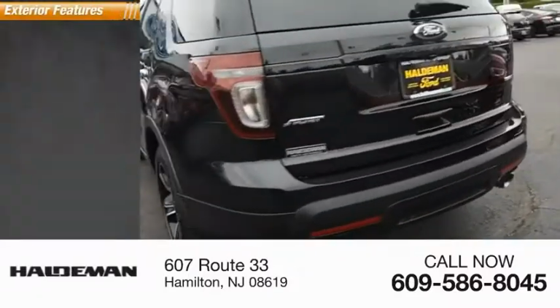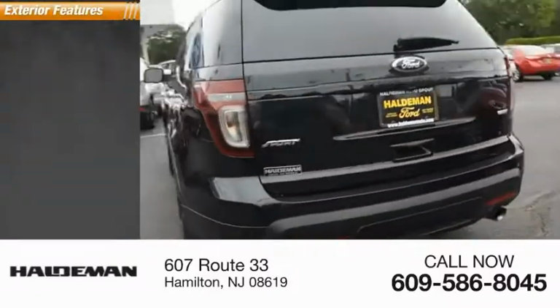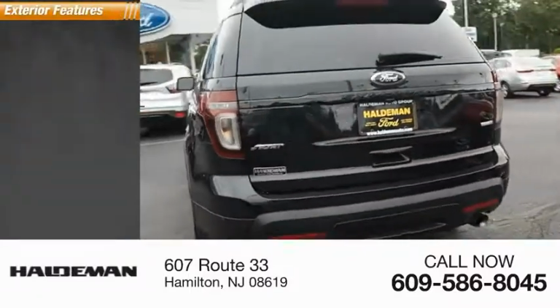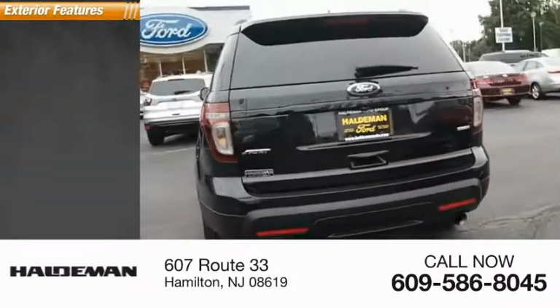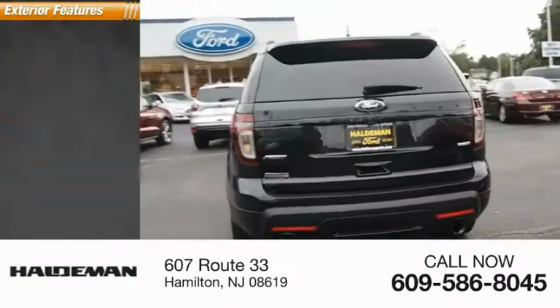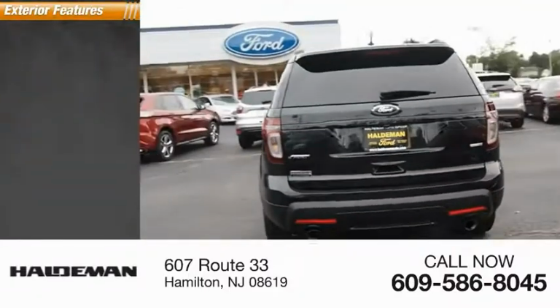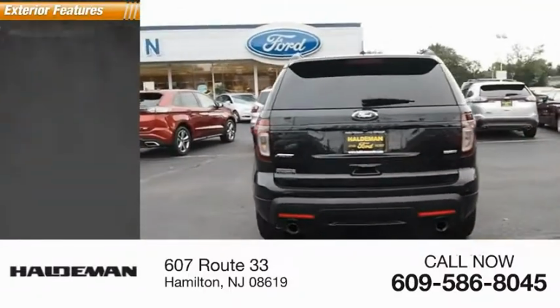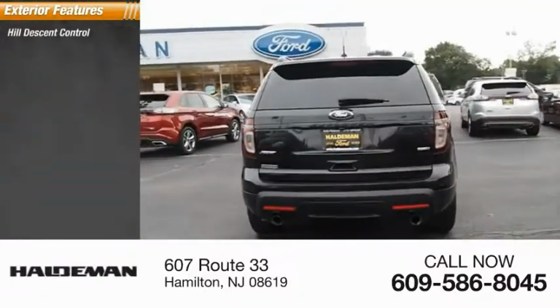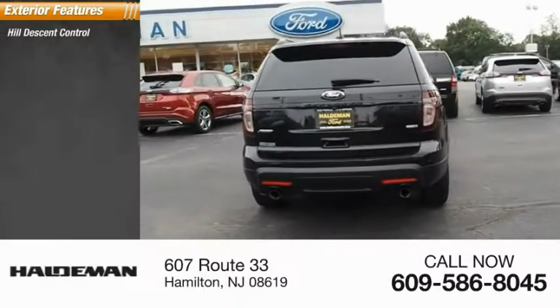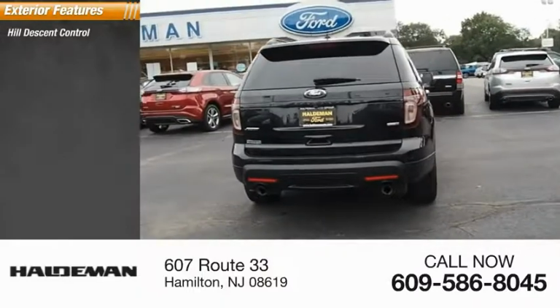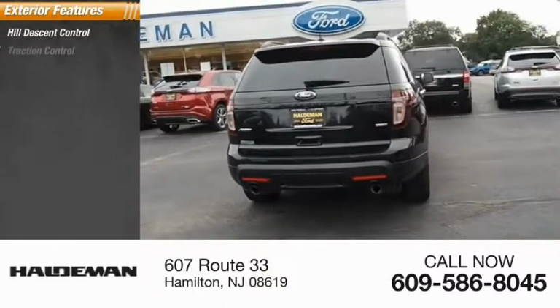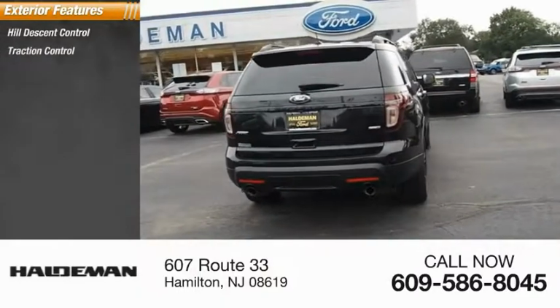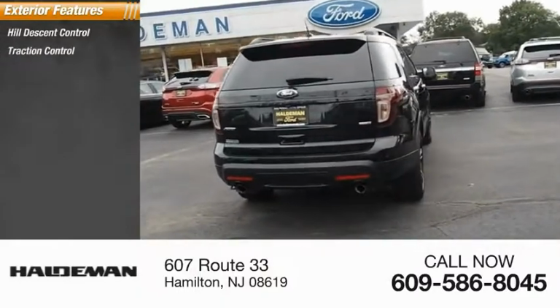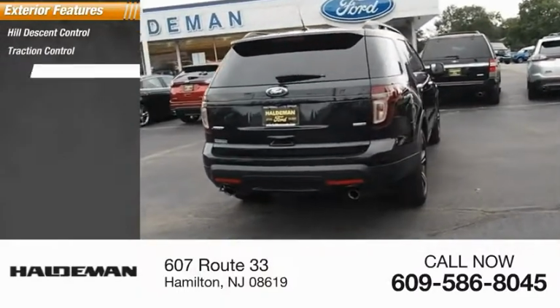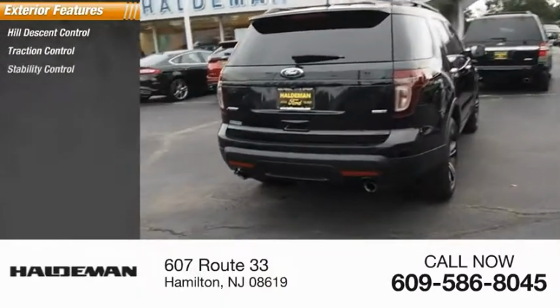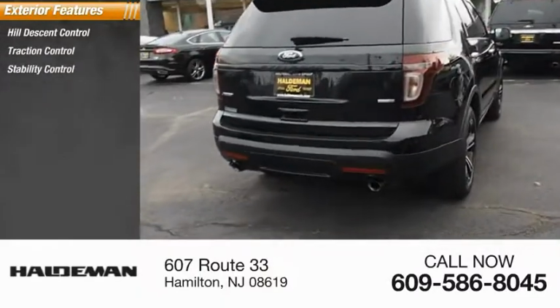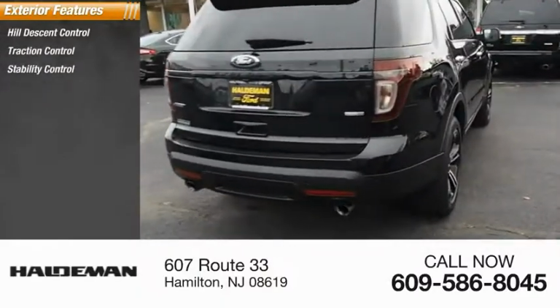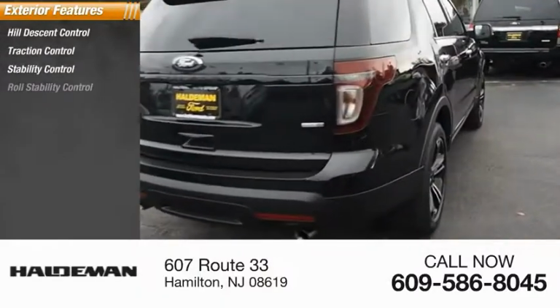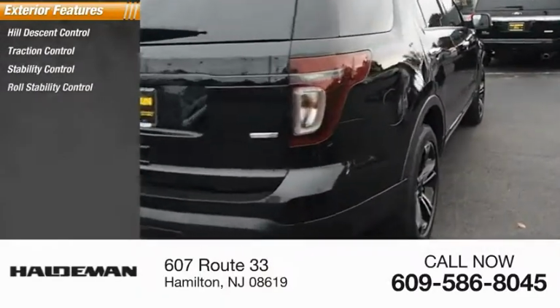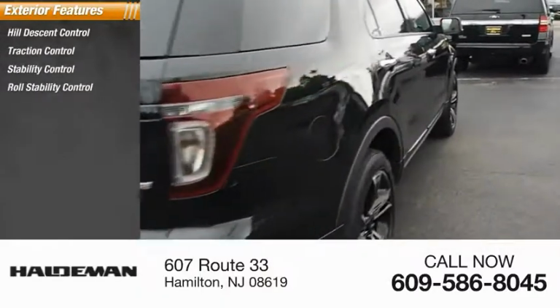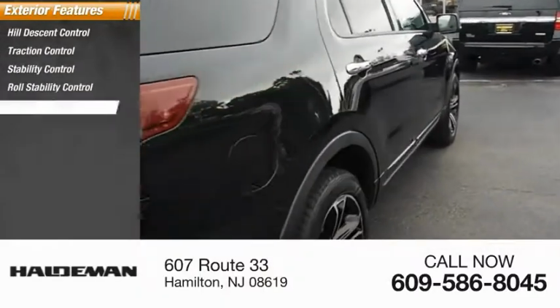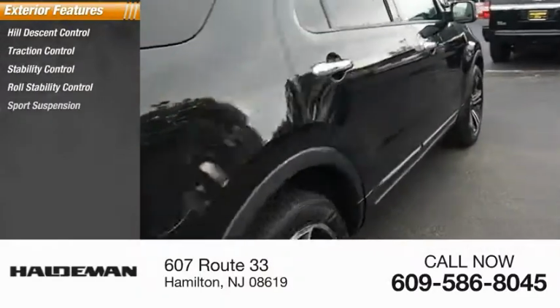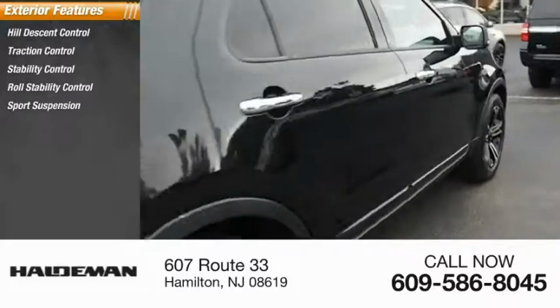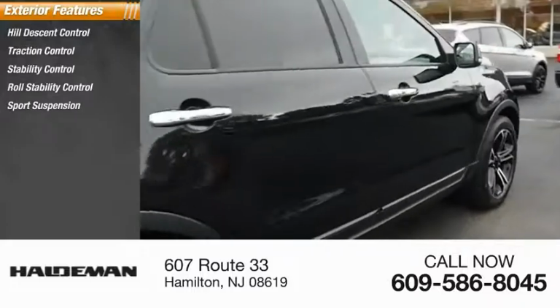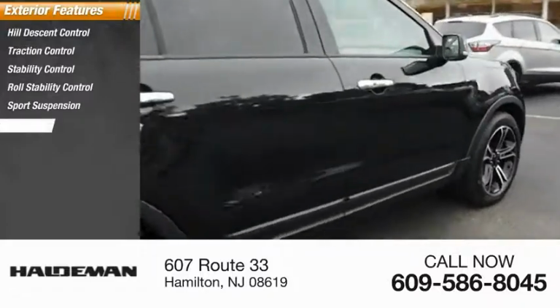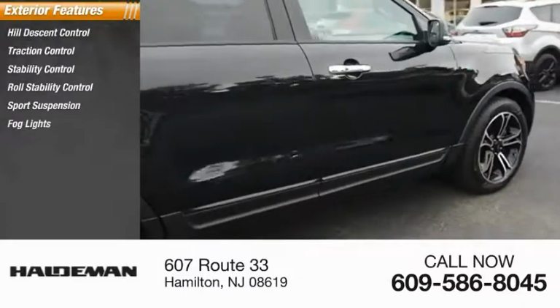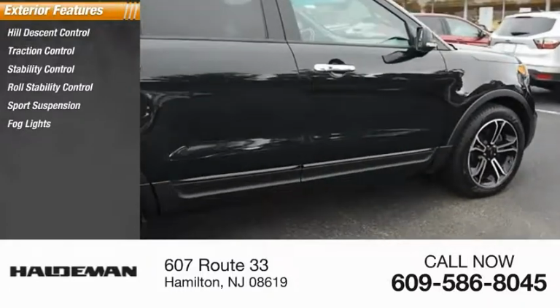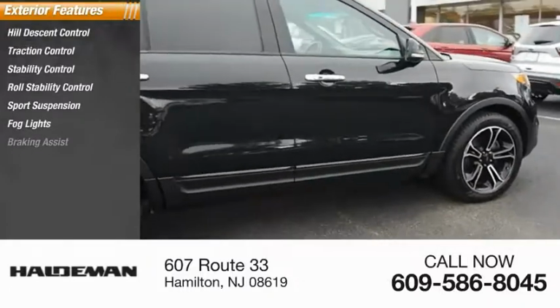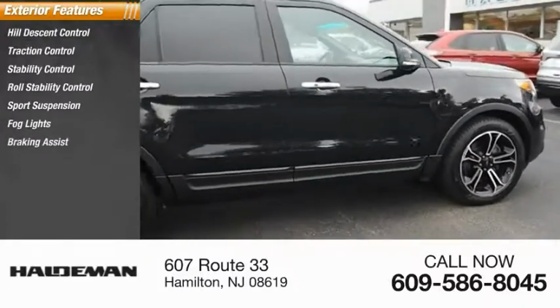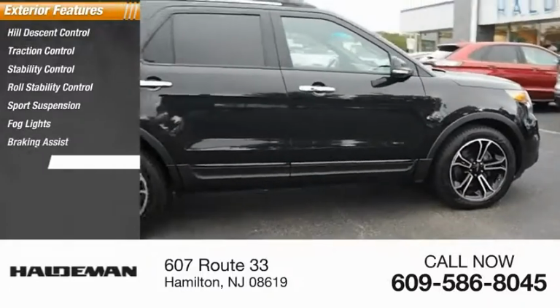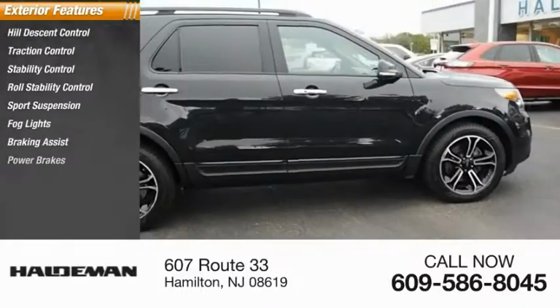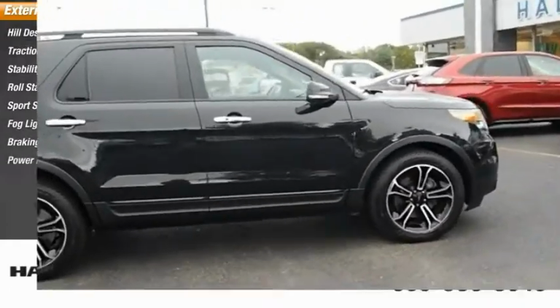Here are some of this vehicle's great options: hill descent control, traction control, stability control, roll stability control, sport suspension, fog lights, braking assist, power brakes.